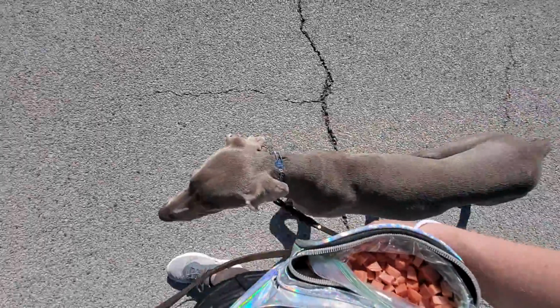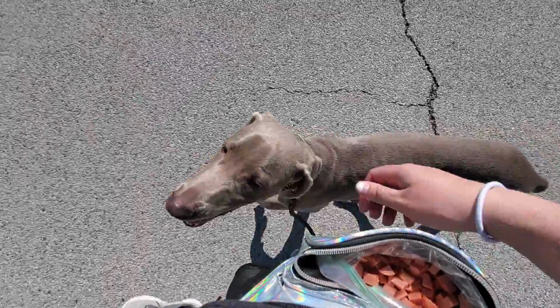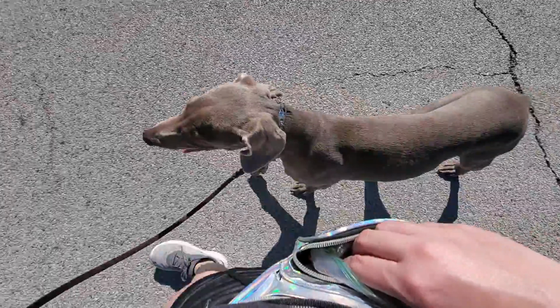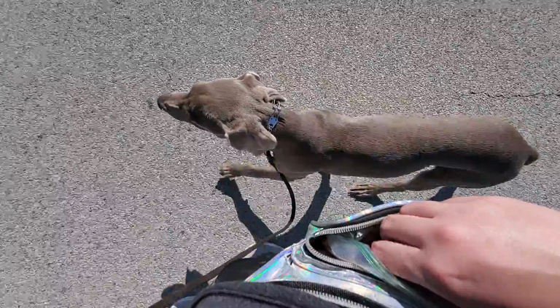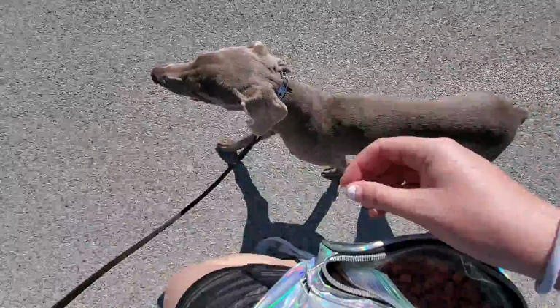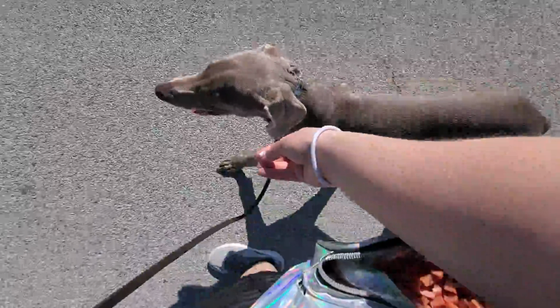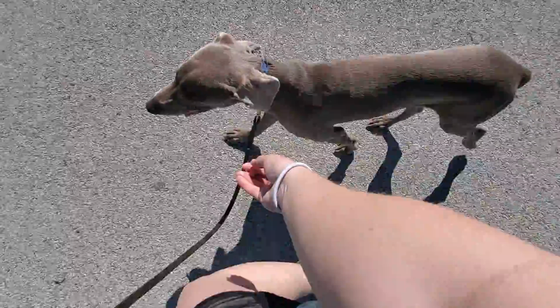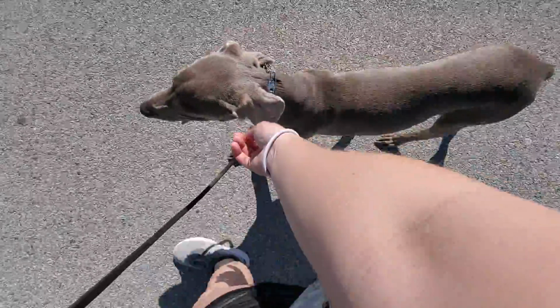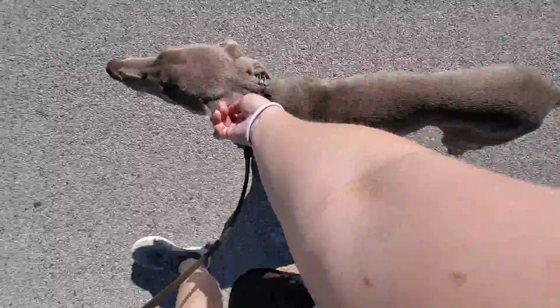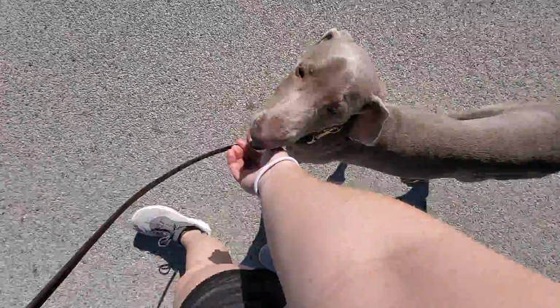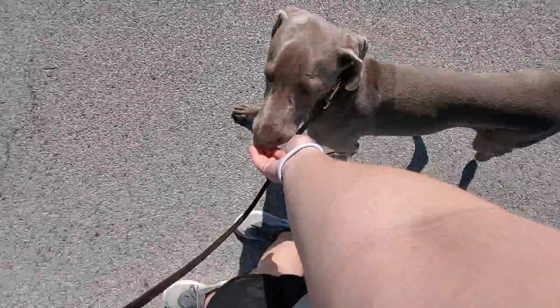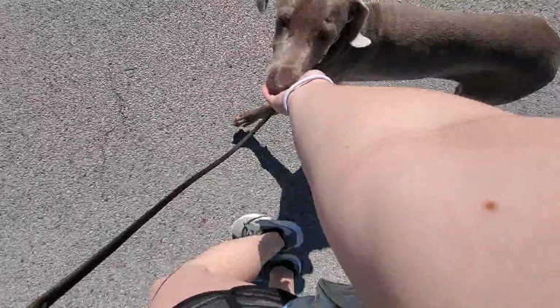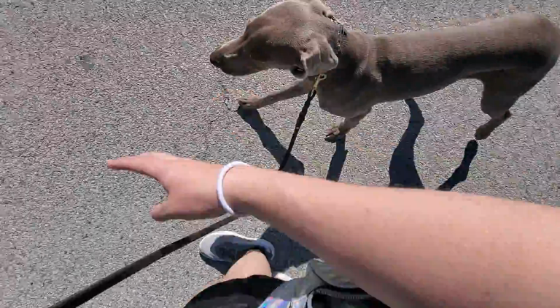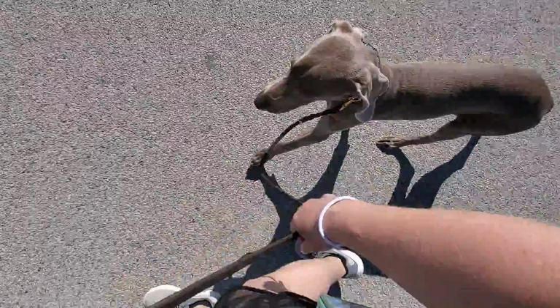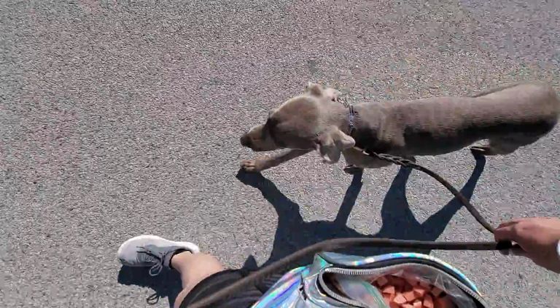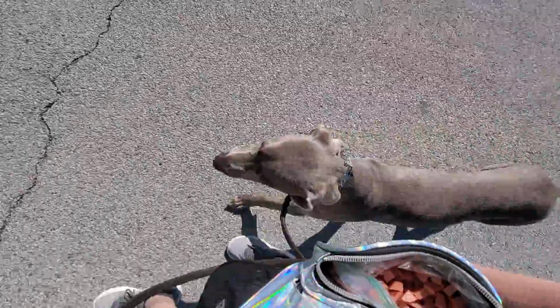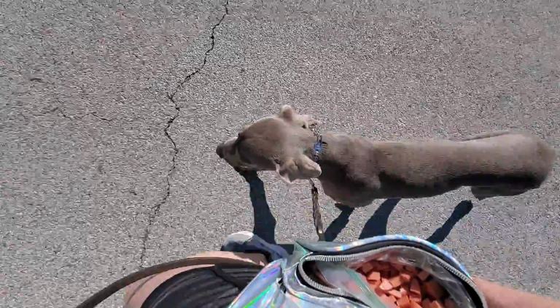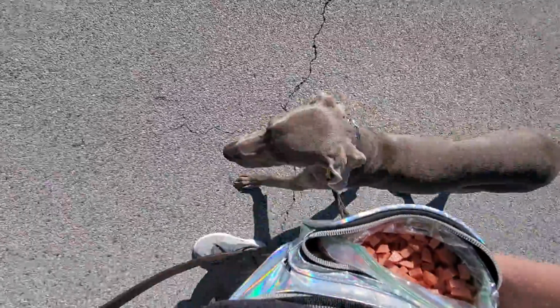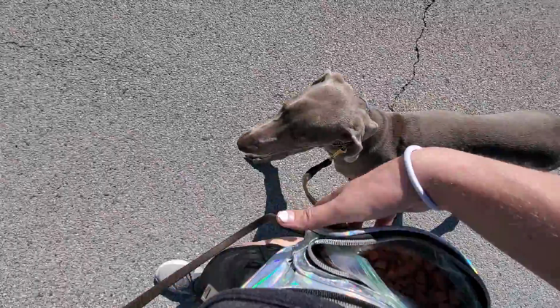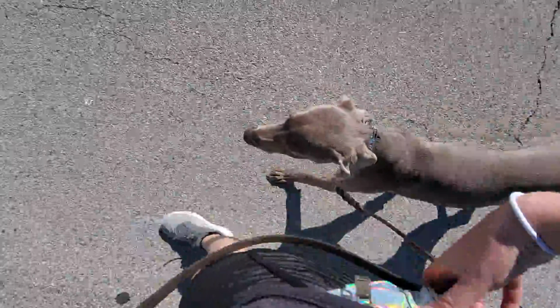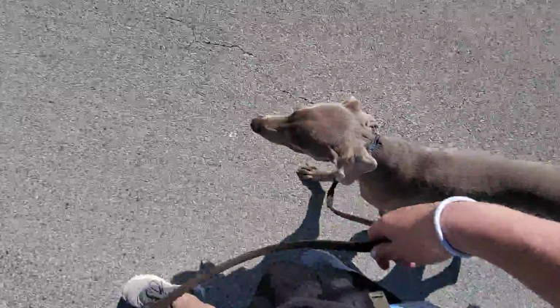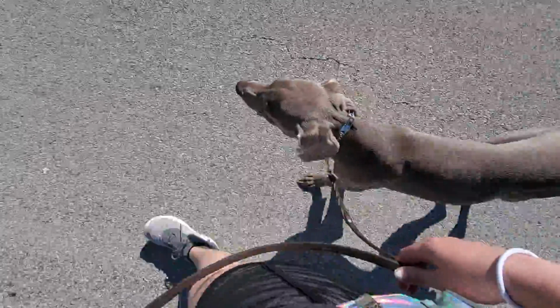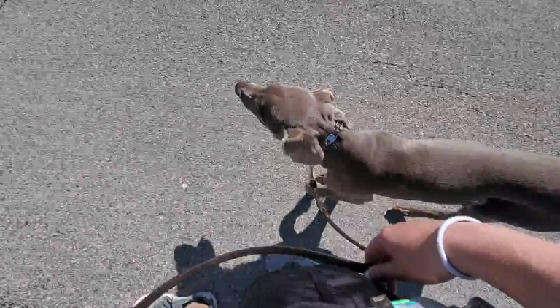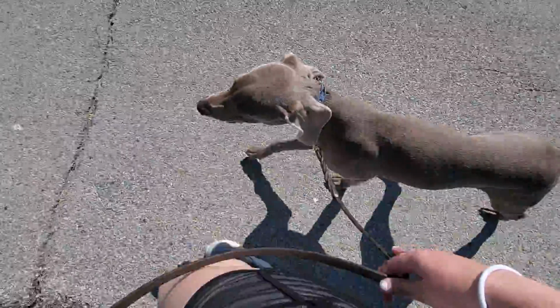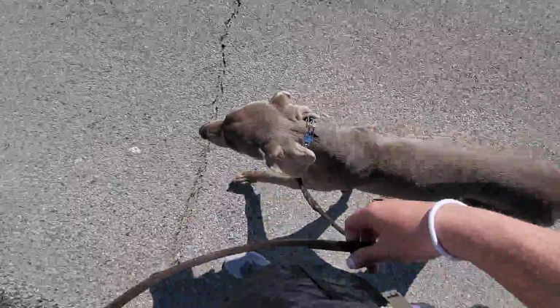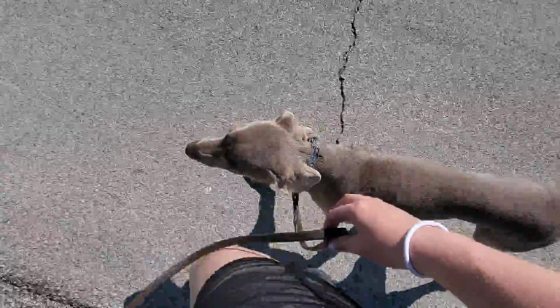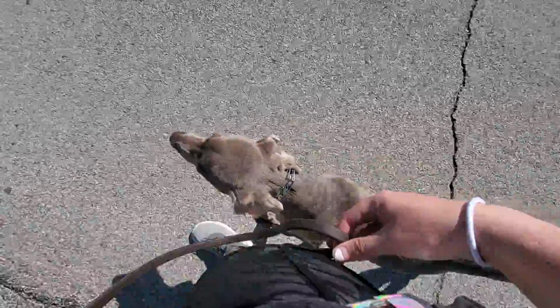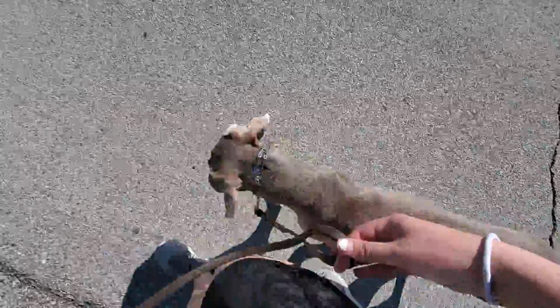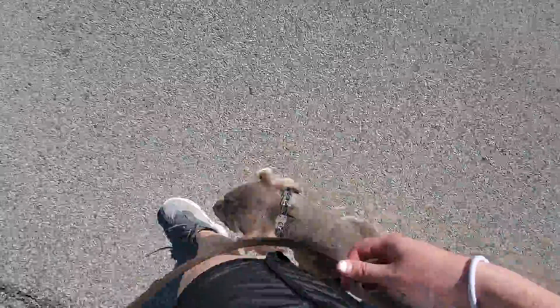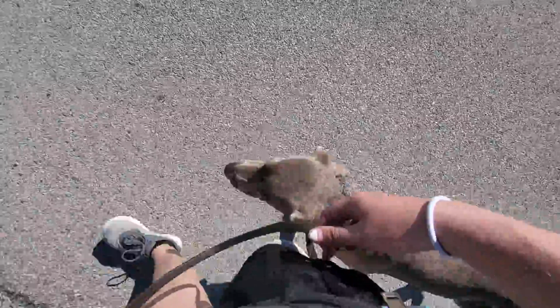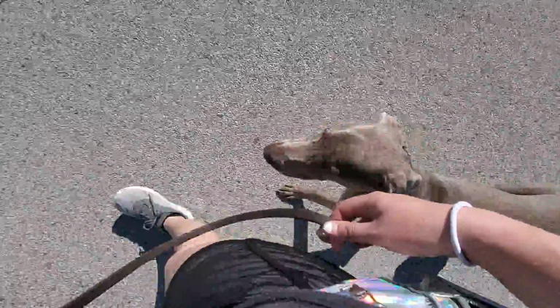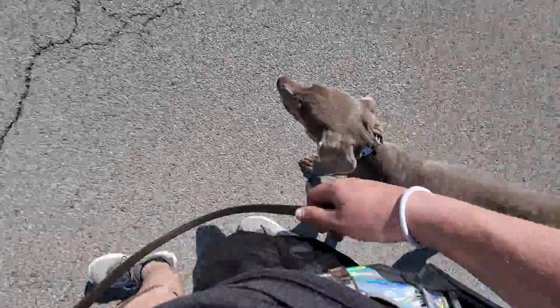Good heel. I'm working on heel with Ghost. Heel is the command to walk next to me on the right hand side with a loose leash. So that's the important part.